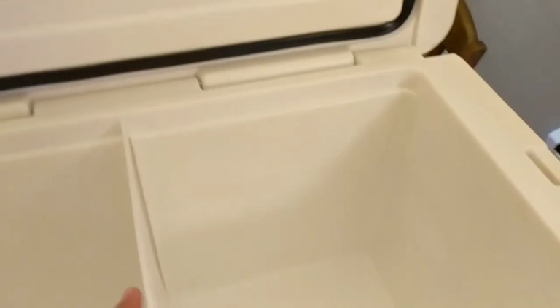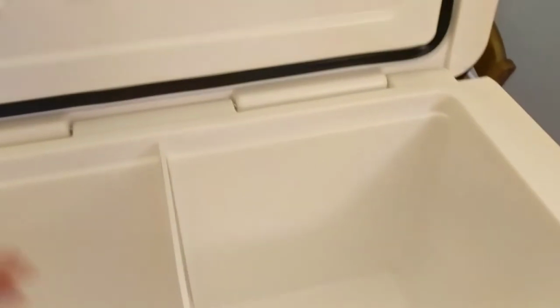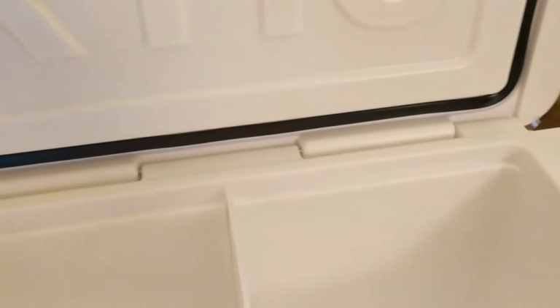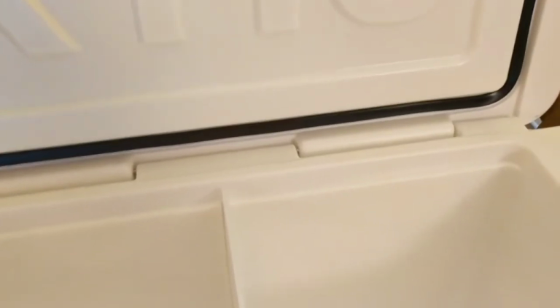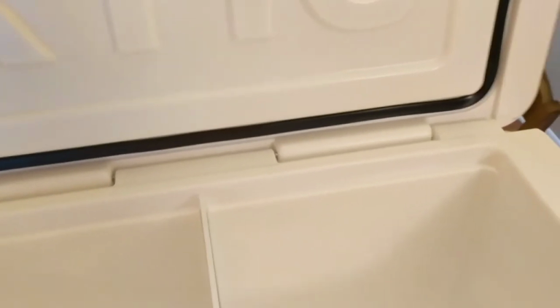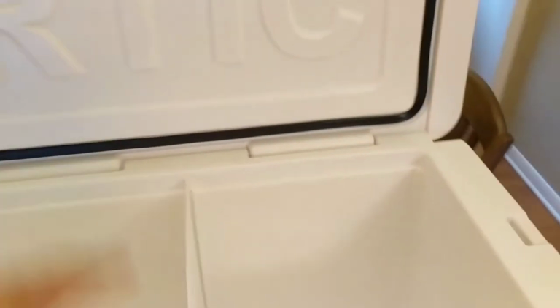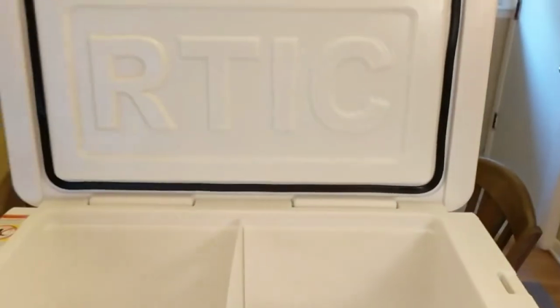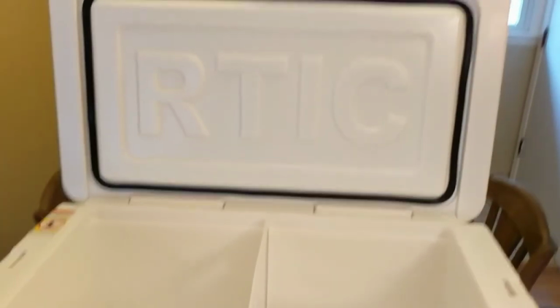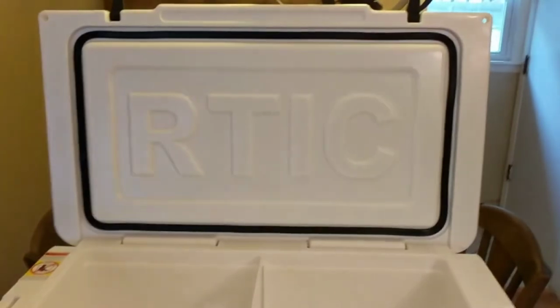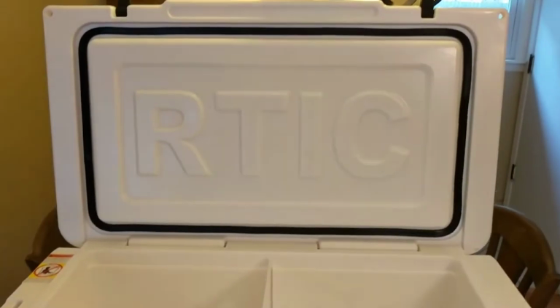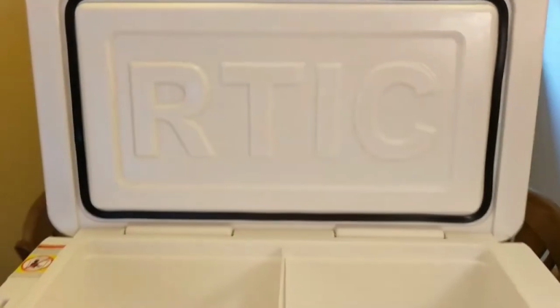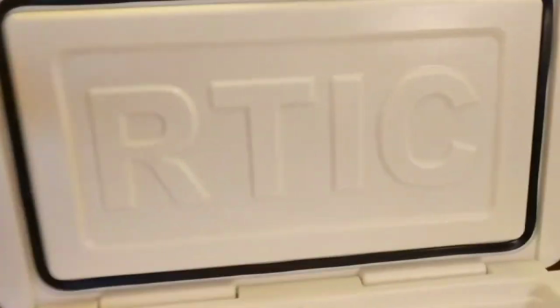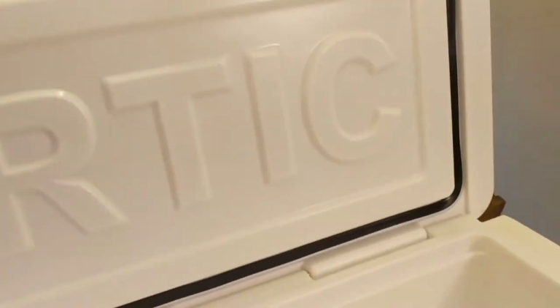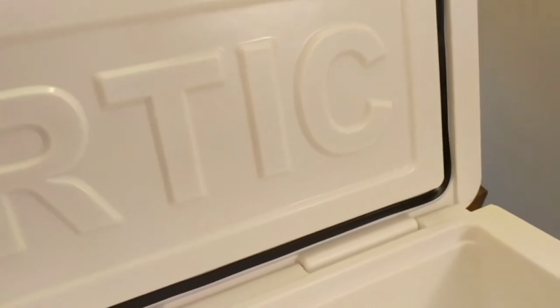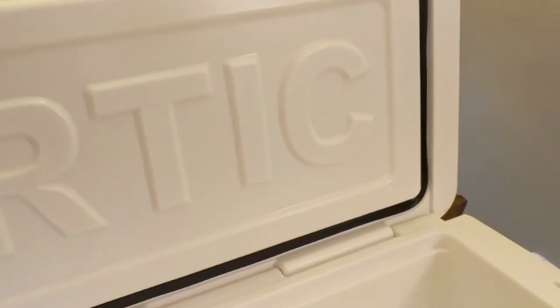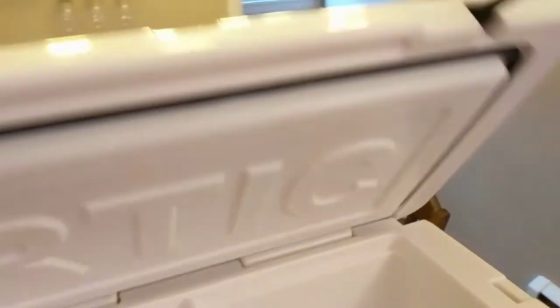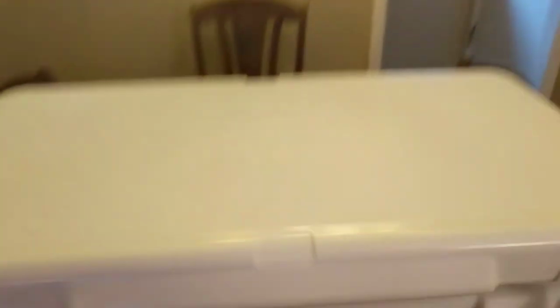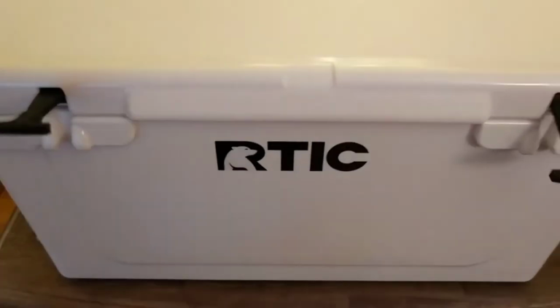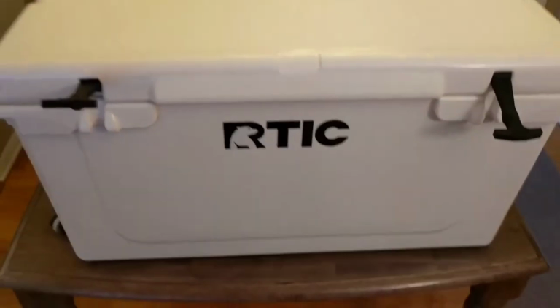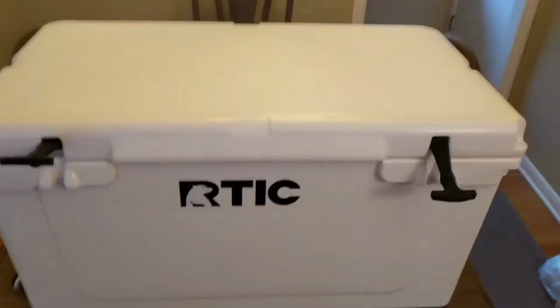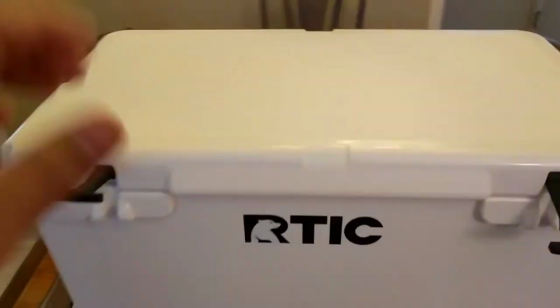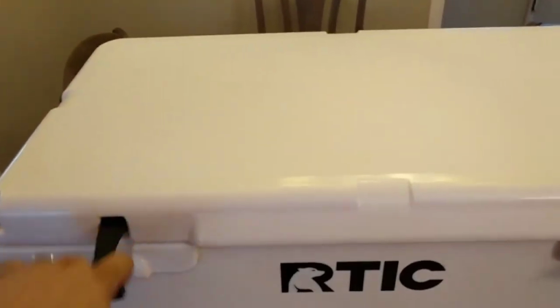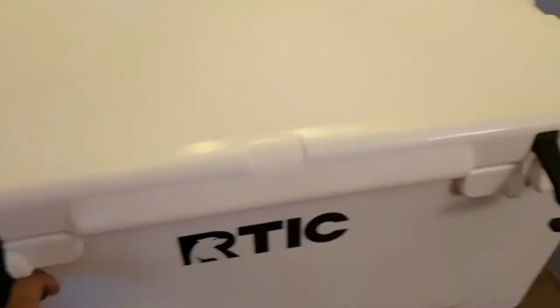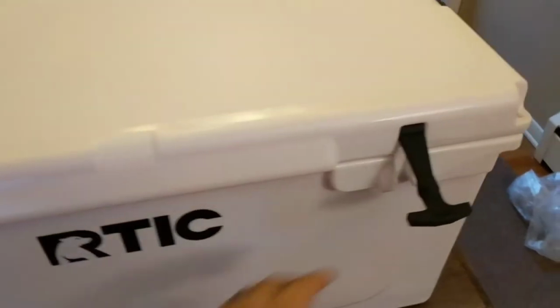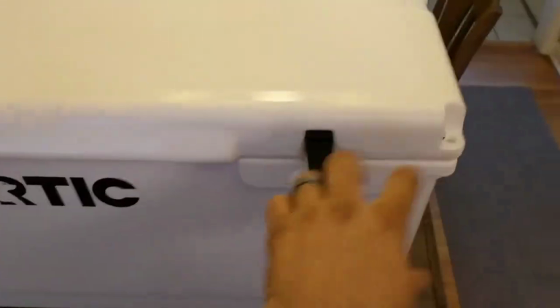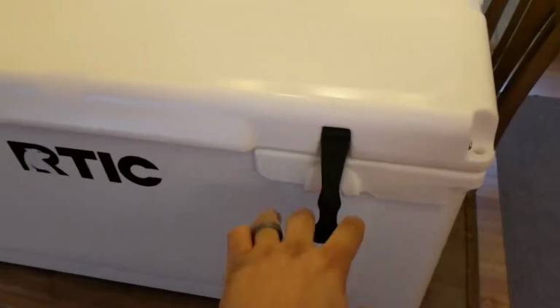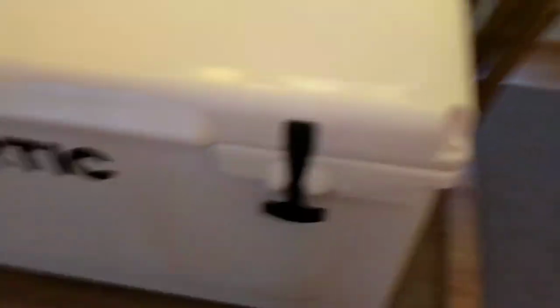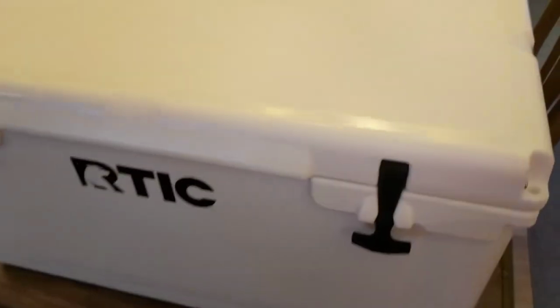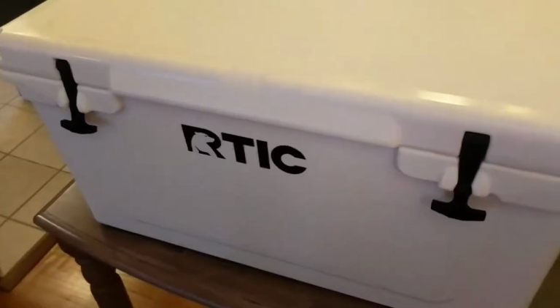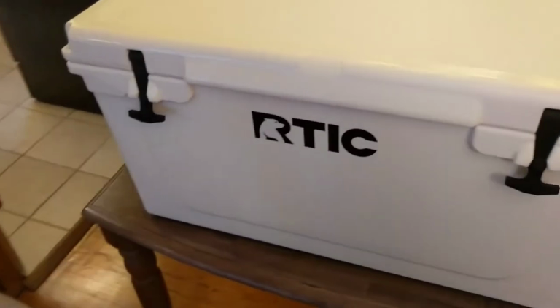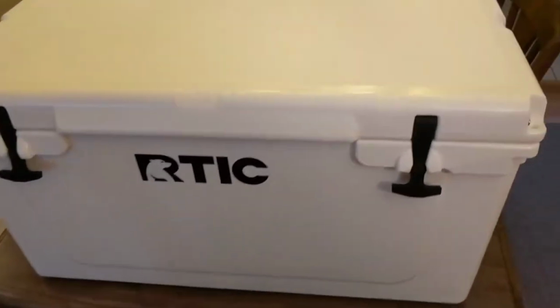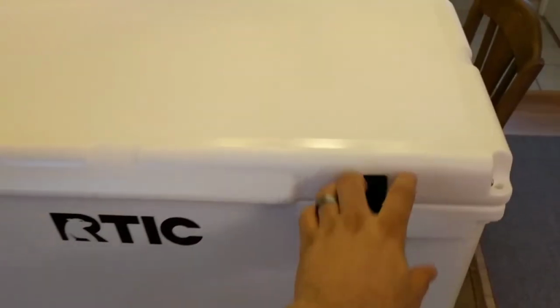Other than that, it seems to be a good design. It doesn't open past 90 degrees — nothing's holding it up, so it's just holding open at the 90 degree angle. Holds up pretty well.